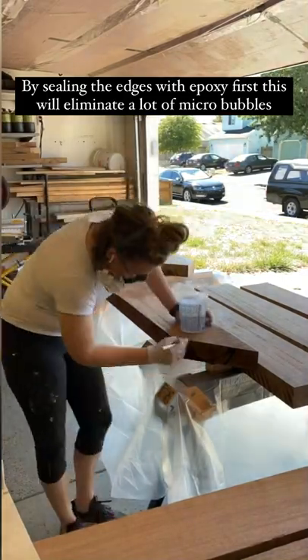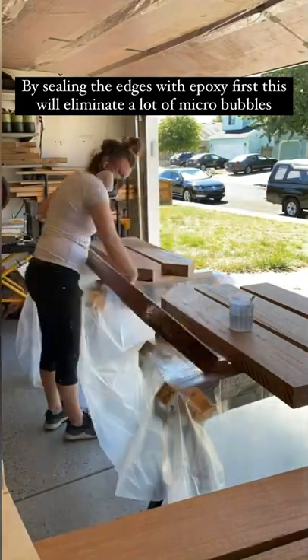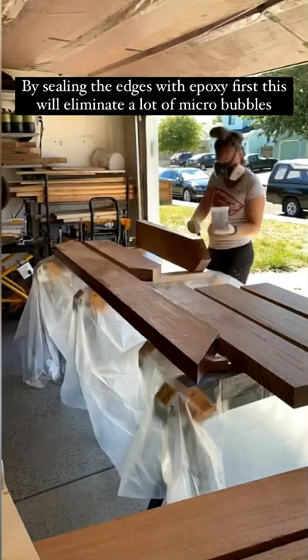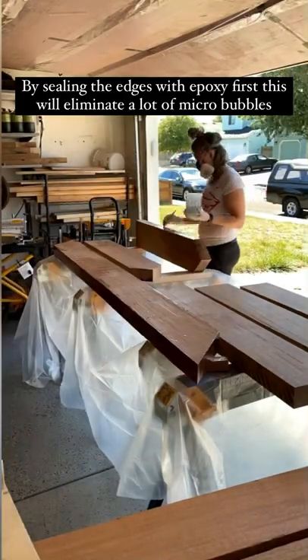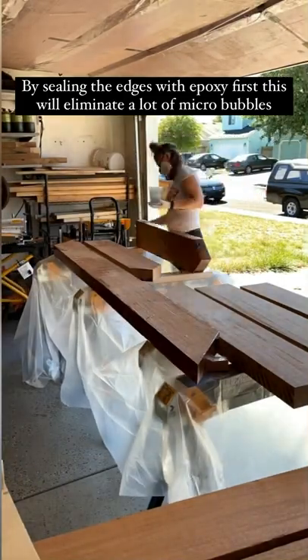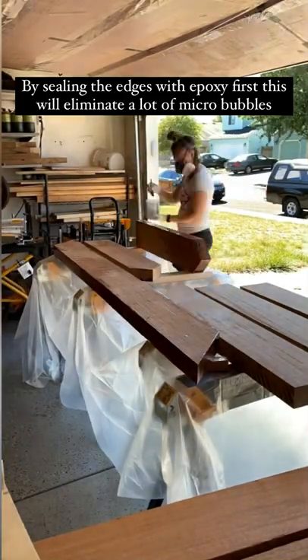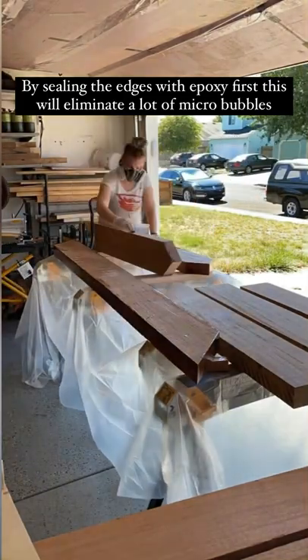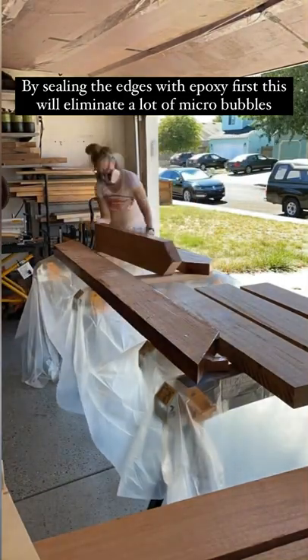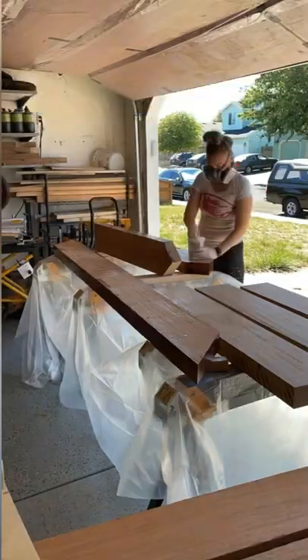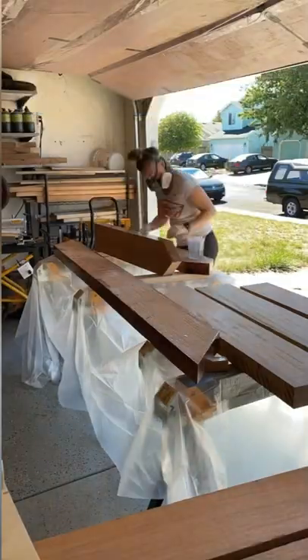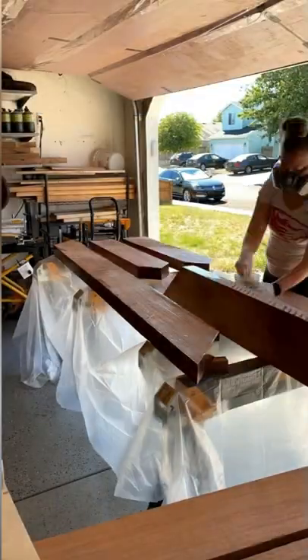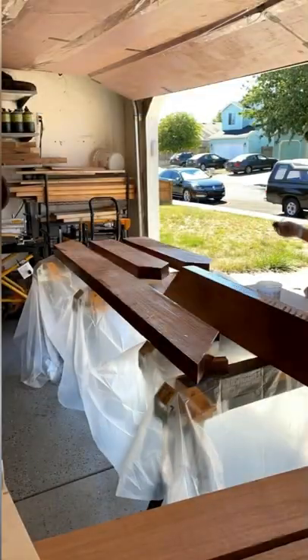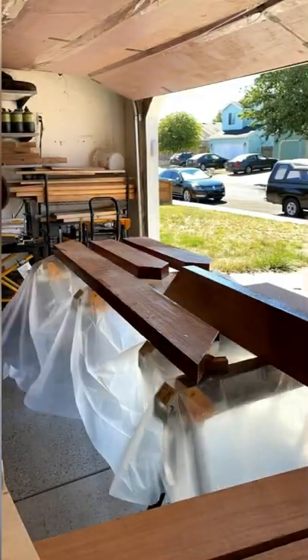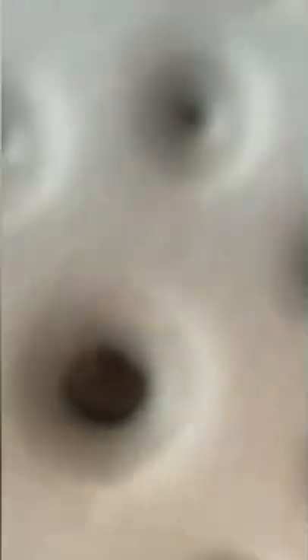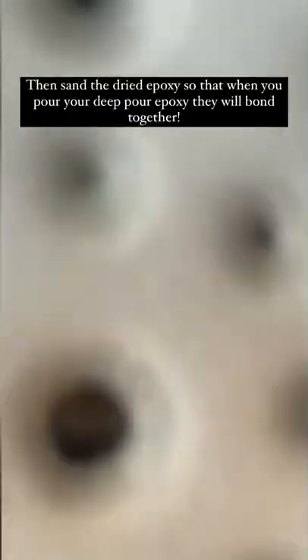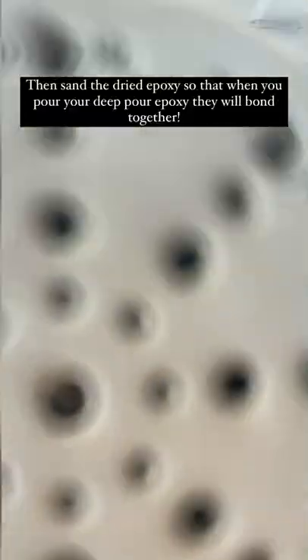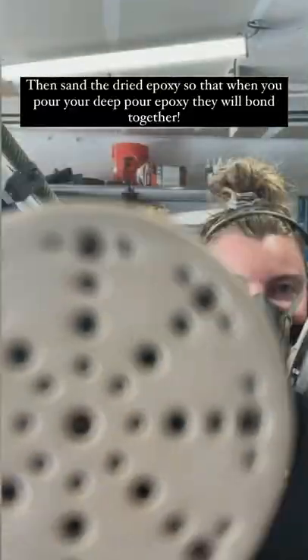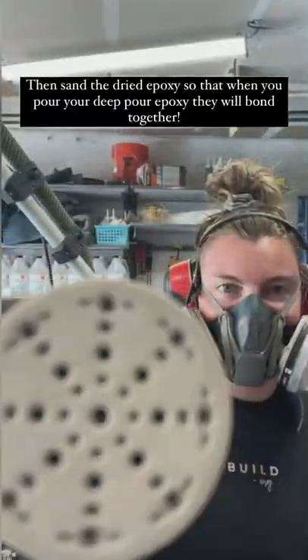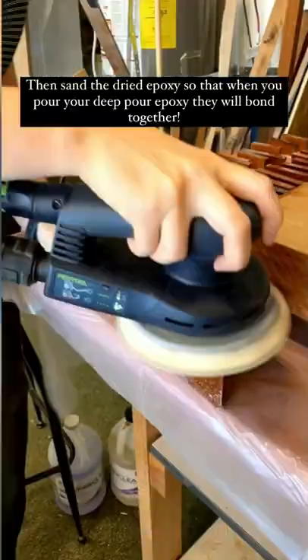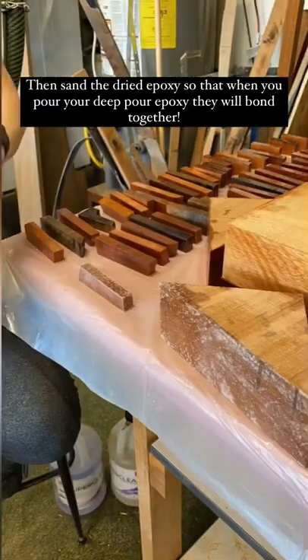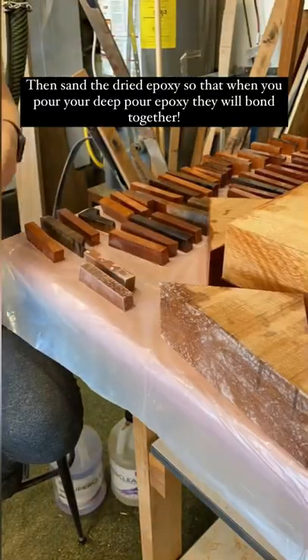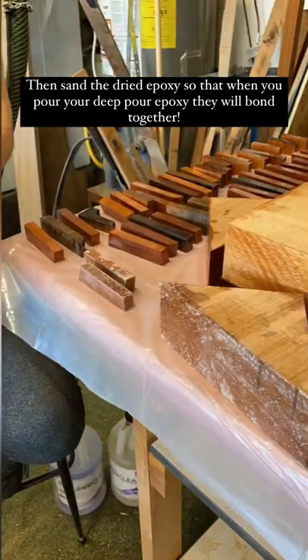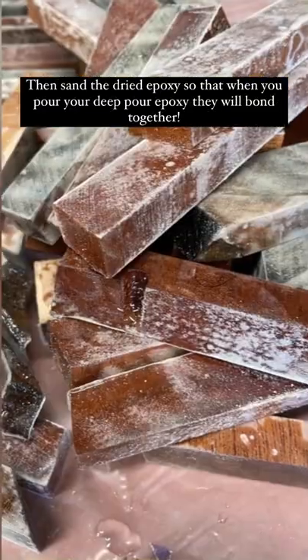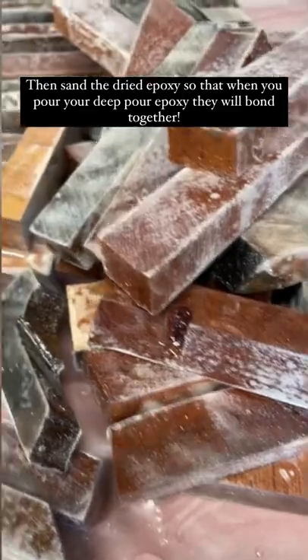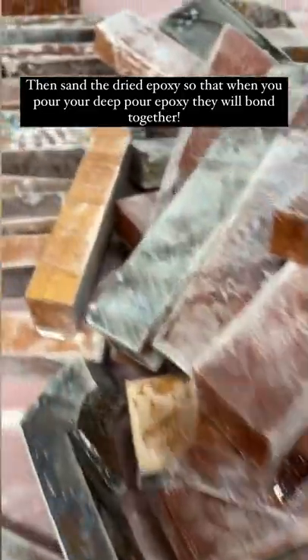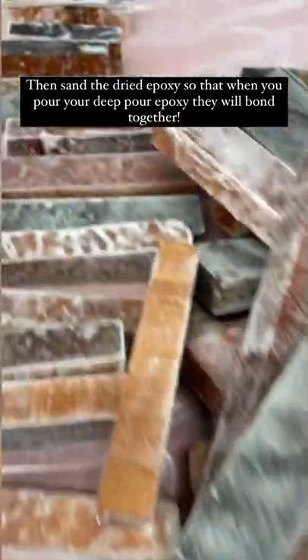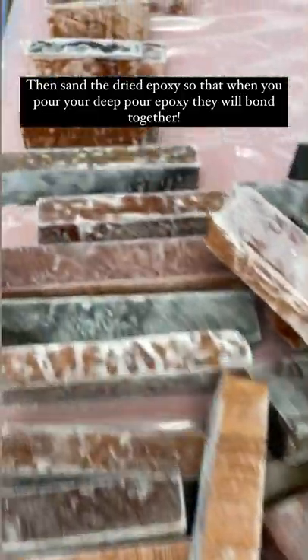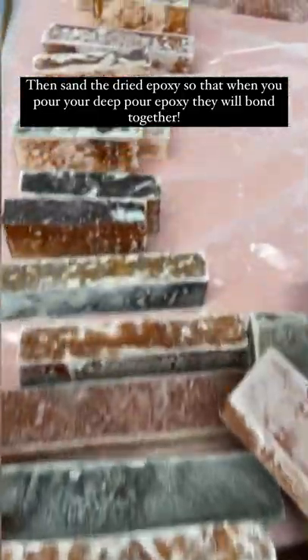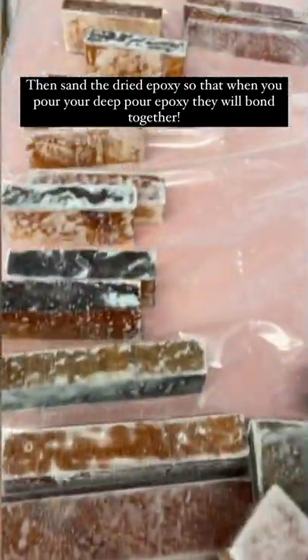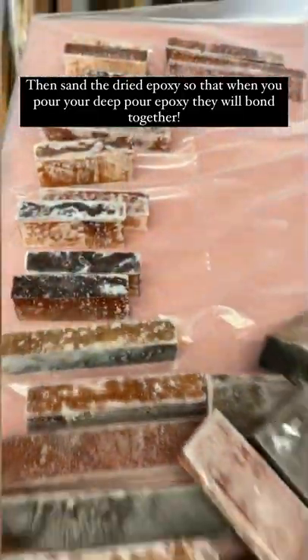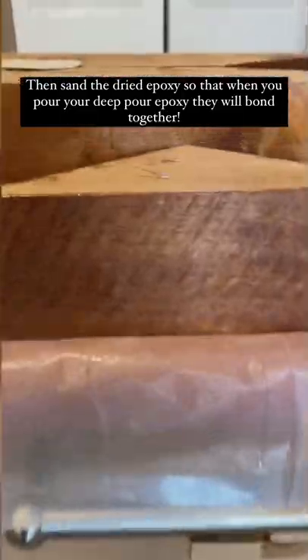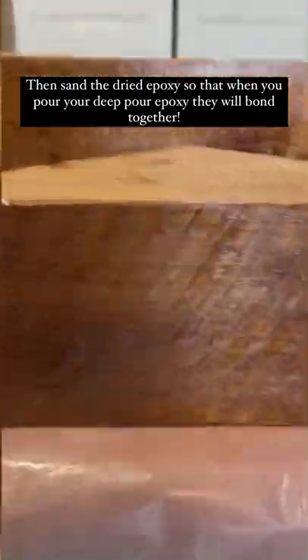Then I sand all the sides 12 to 24 hours later, so that when I pour the epoxy, they will bond with each other.